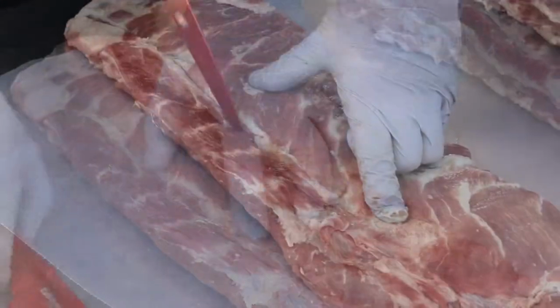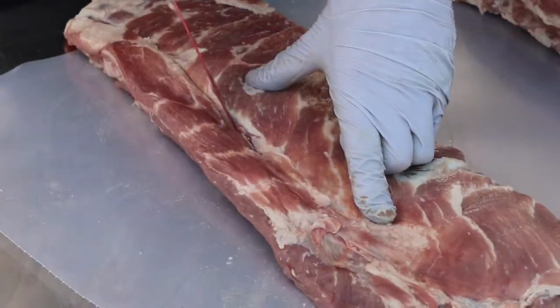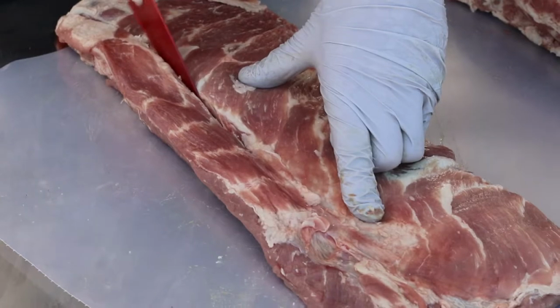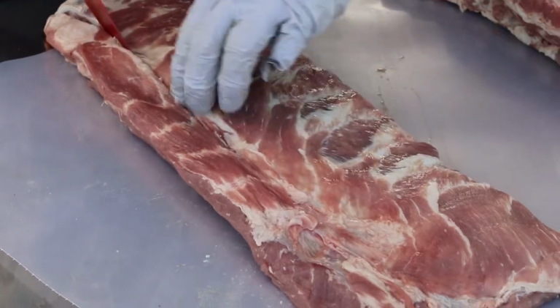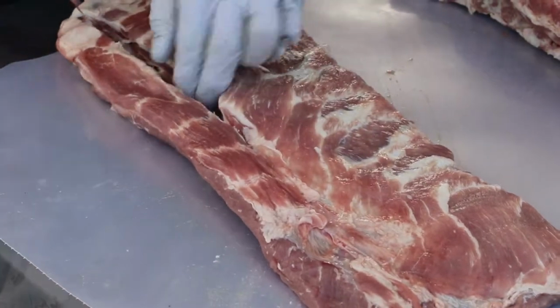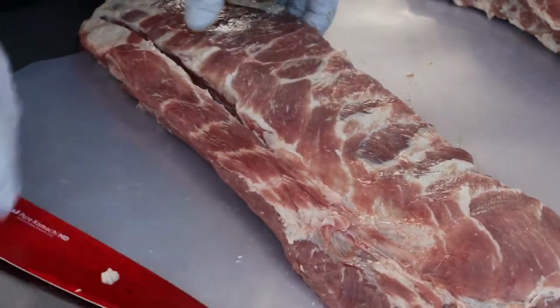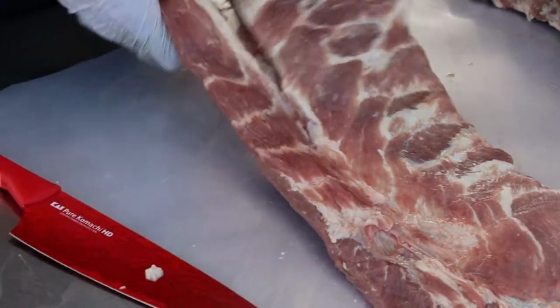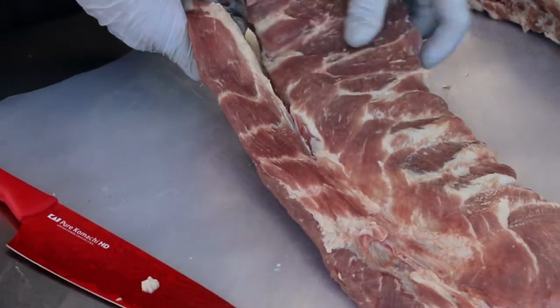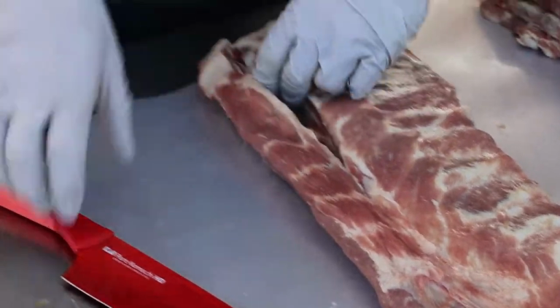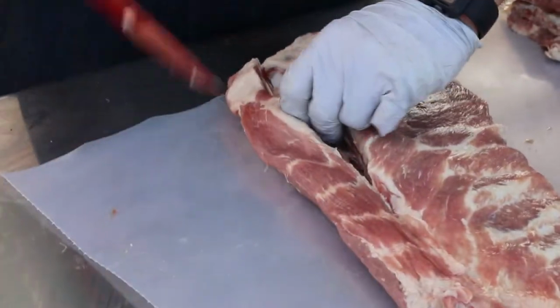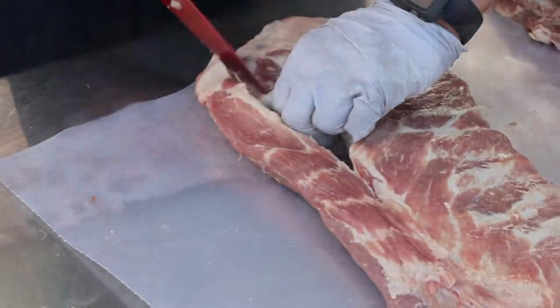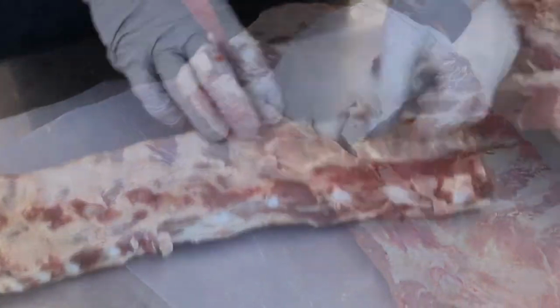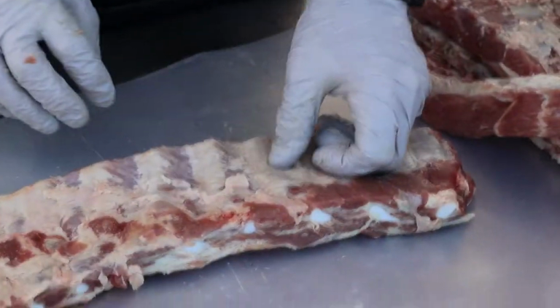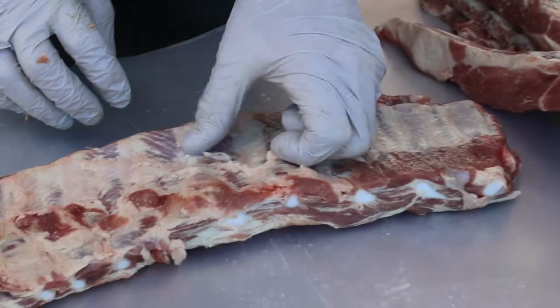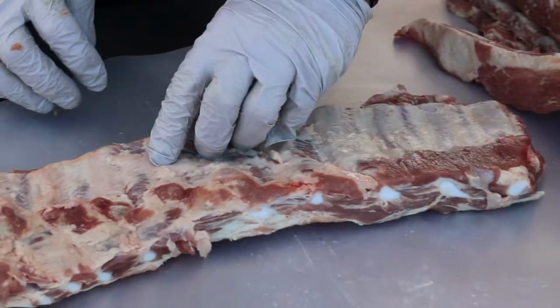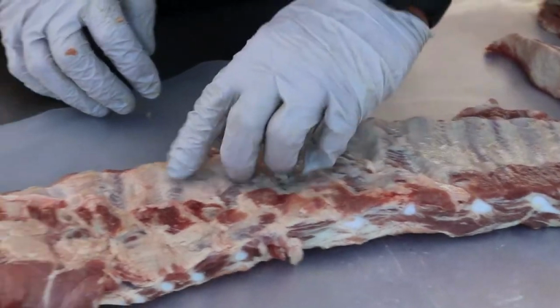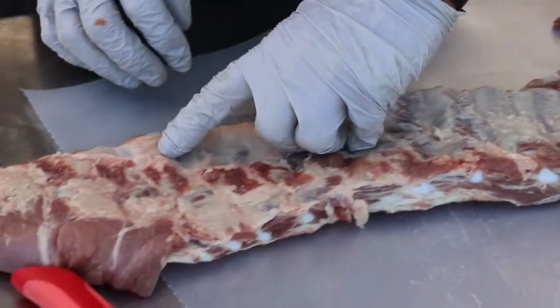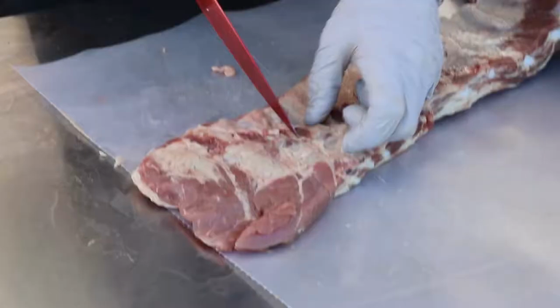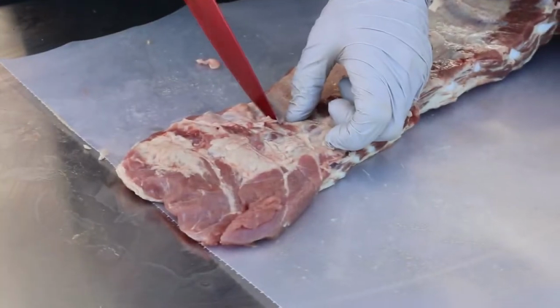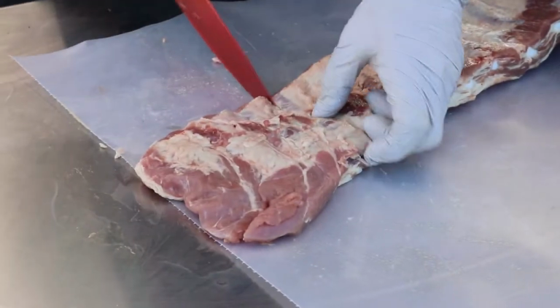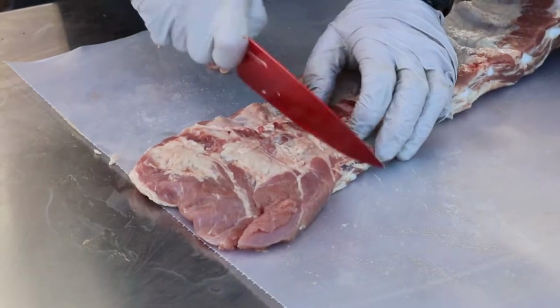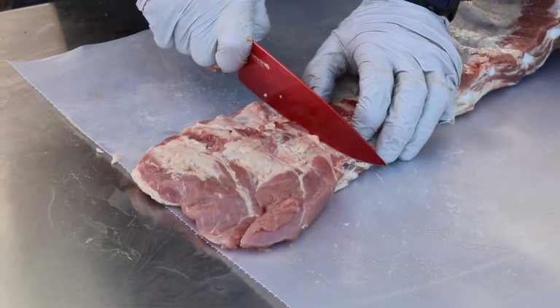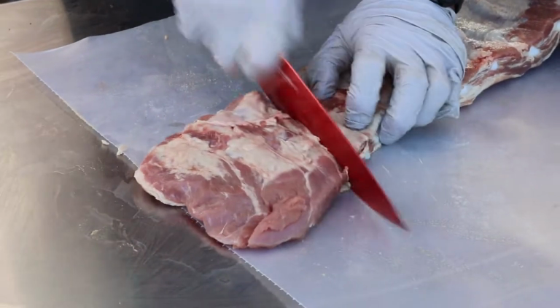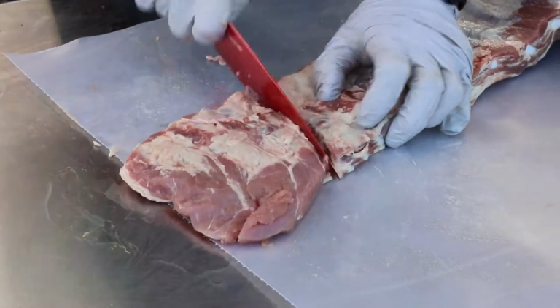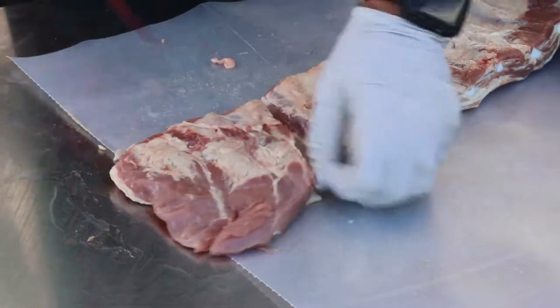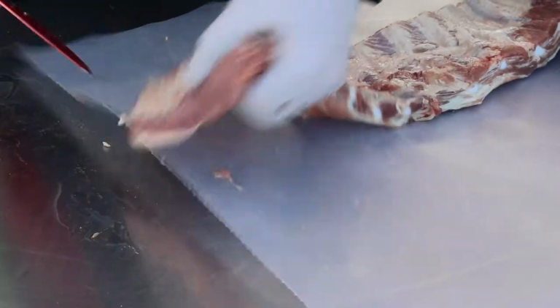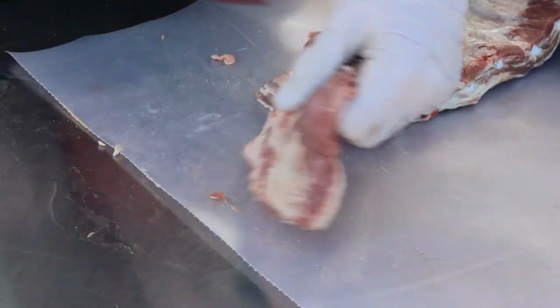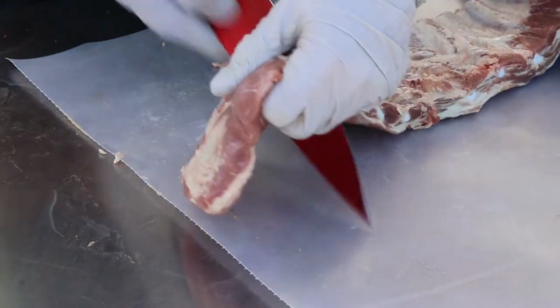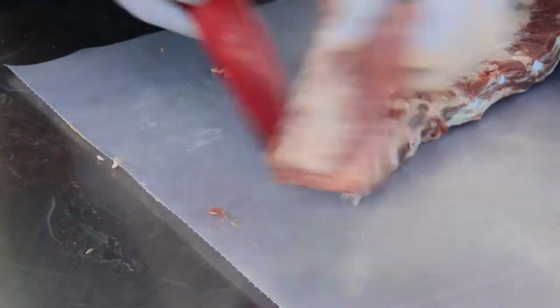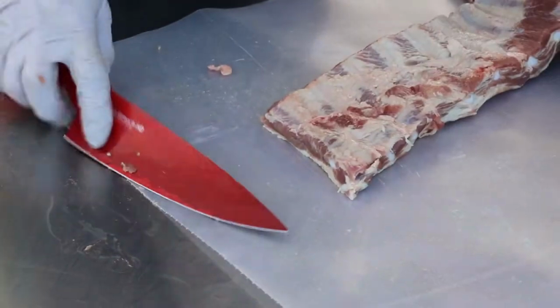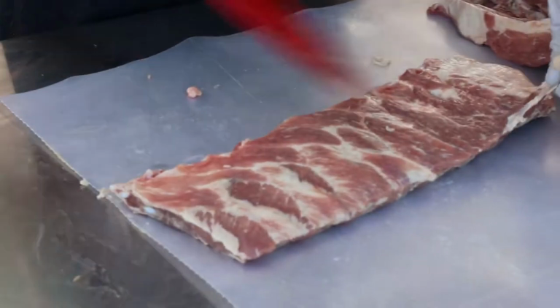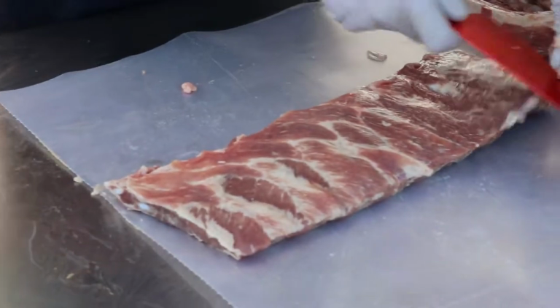These are the rib tips. Counting ten bones — bones are going sideways. Cut all this stuff off.